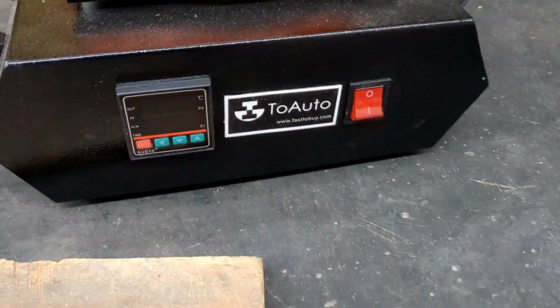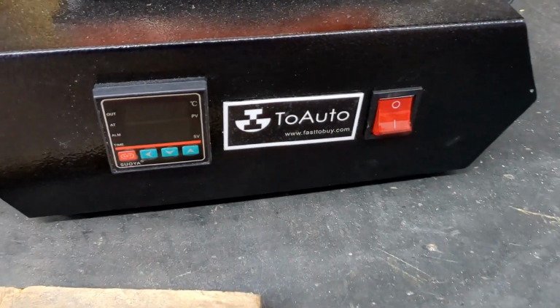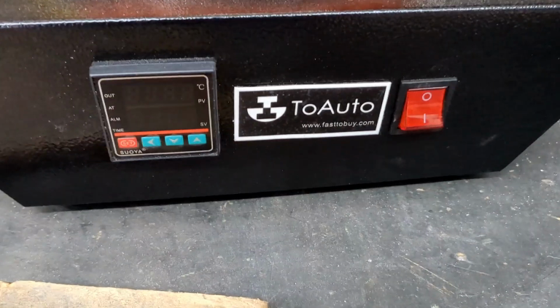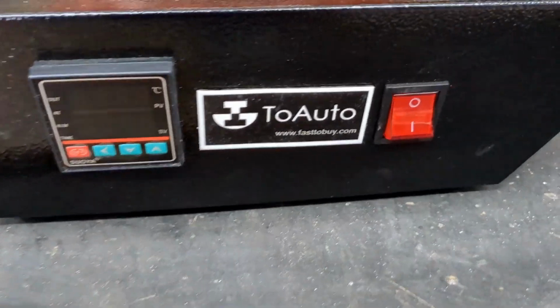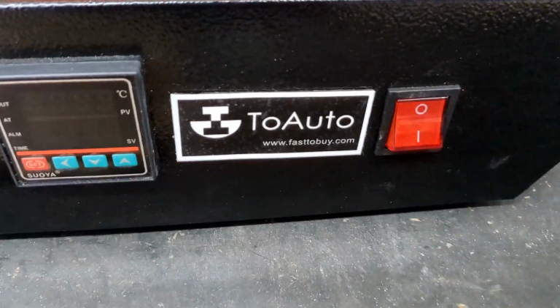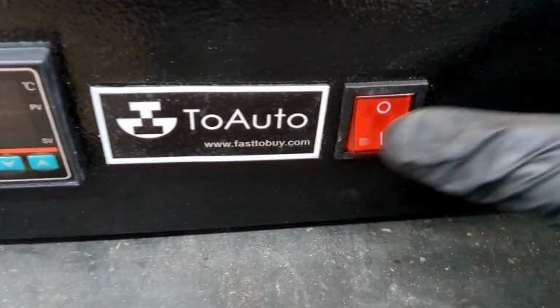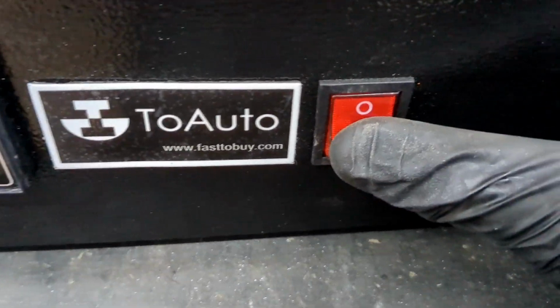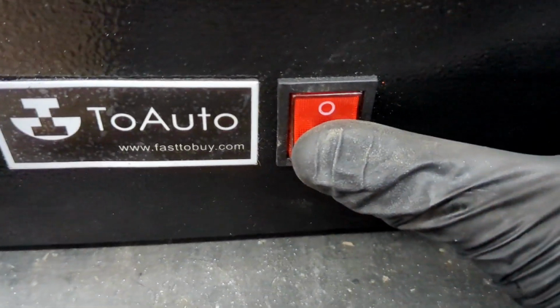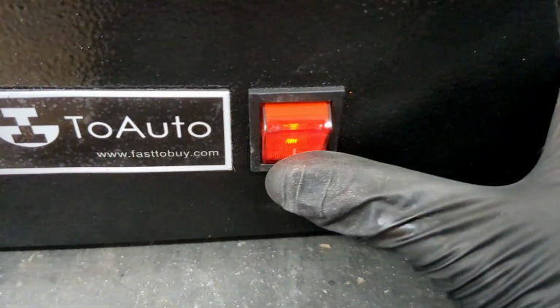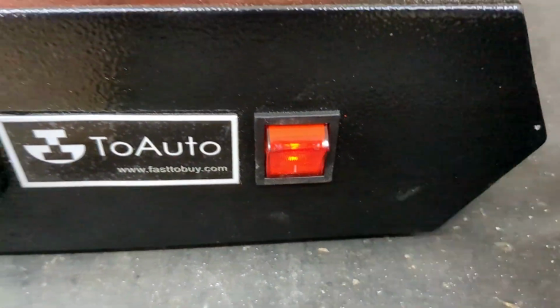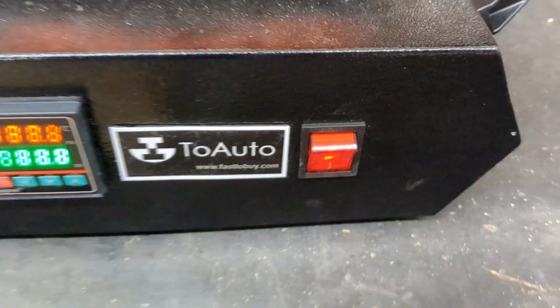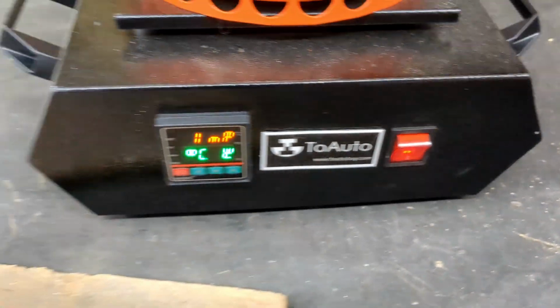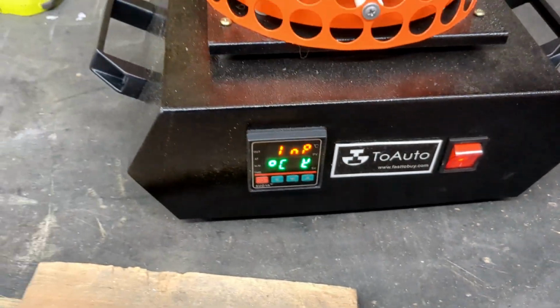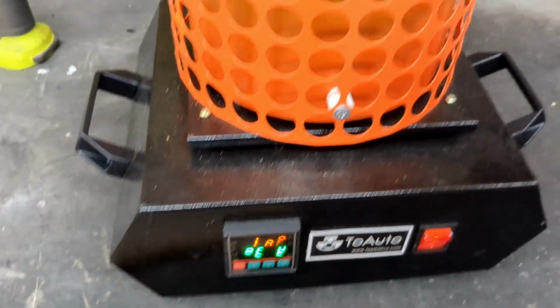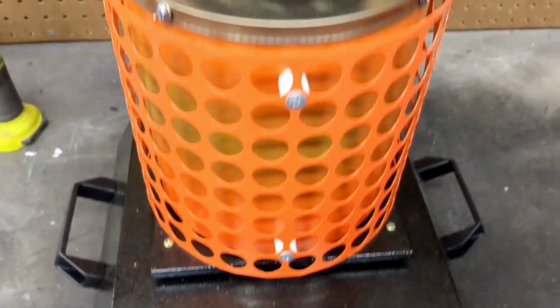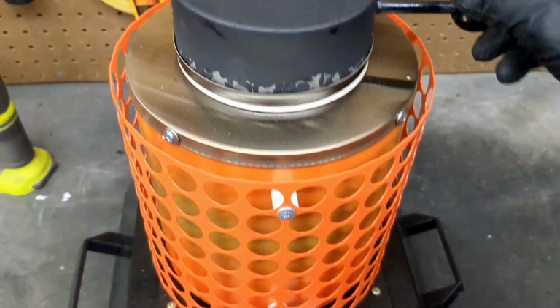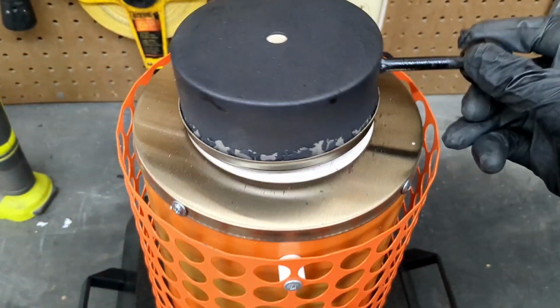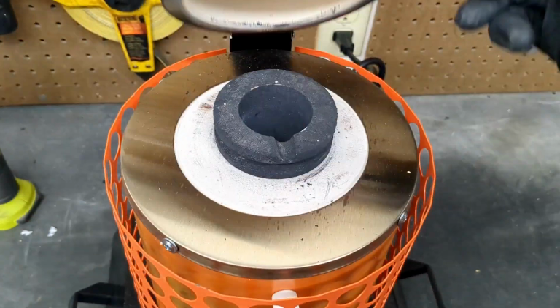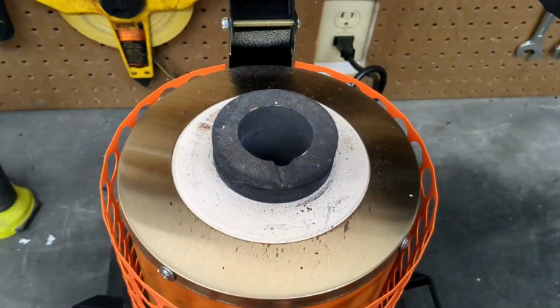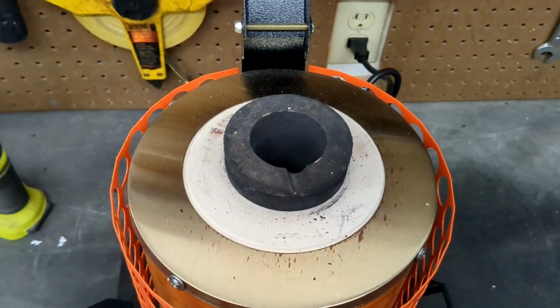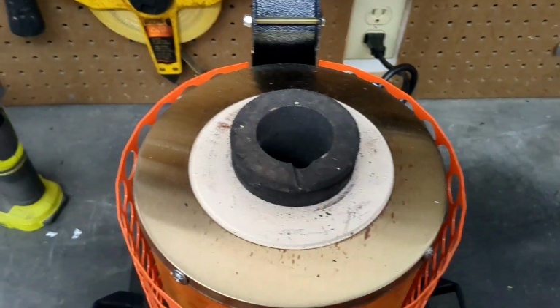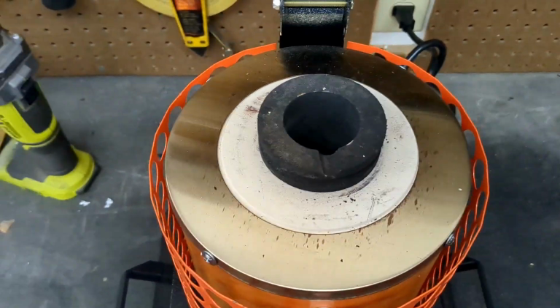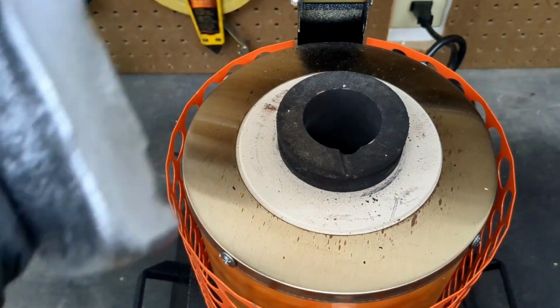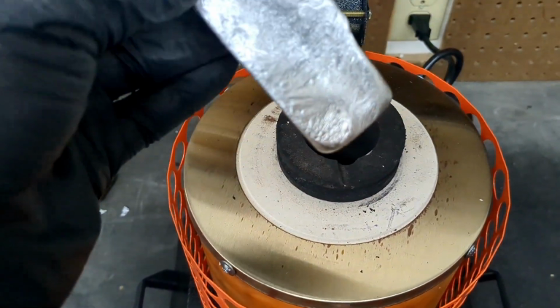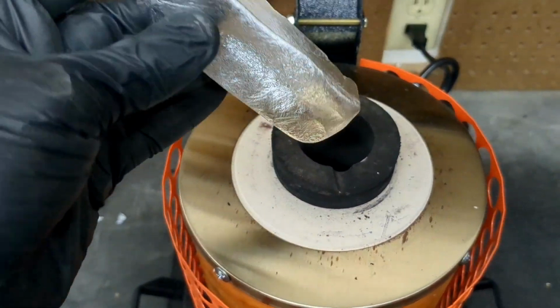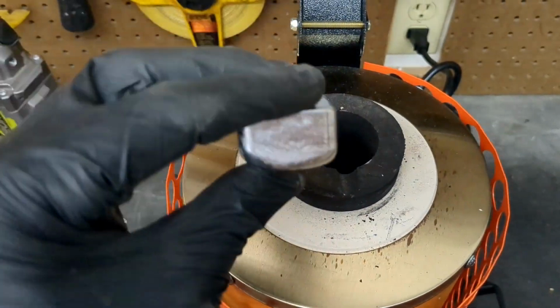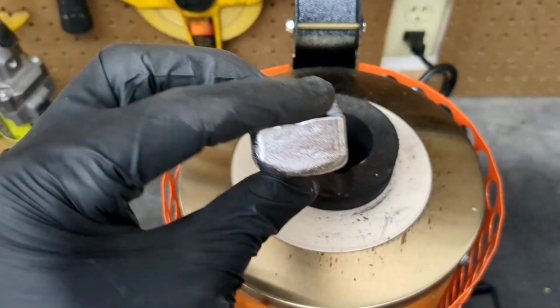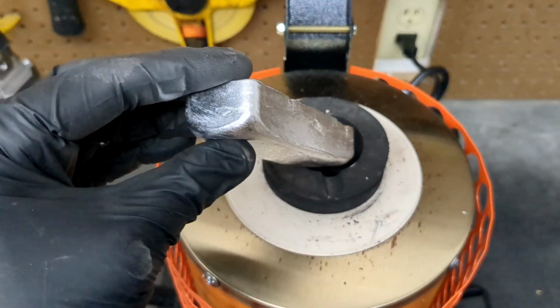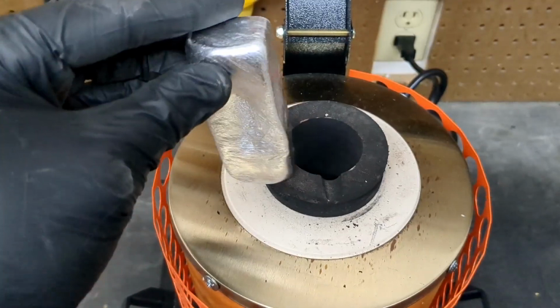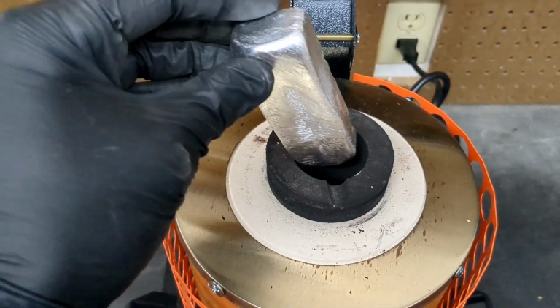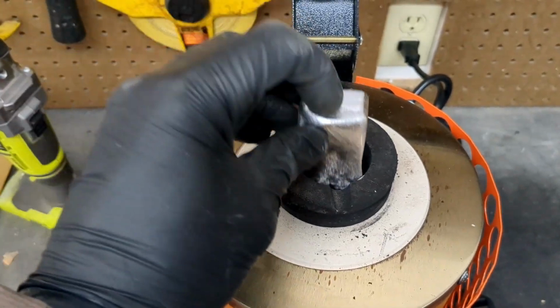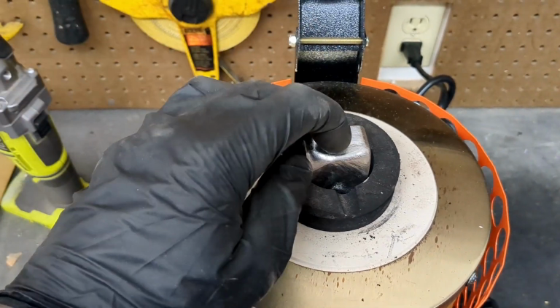Hey everyone, in today's video I'm going to use the two auto 3kg electric melting furnace. If you're interested in getting one, click the link in the description and you'll save 10% on your purchase at checkout.